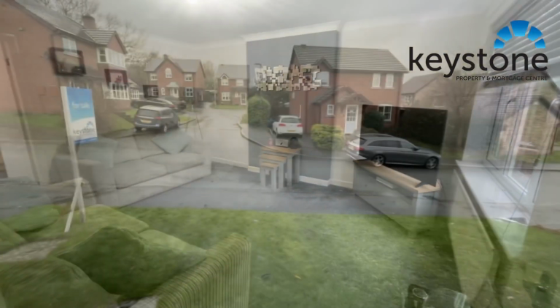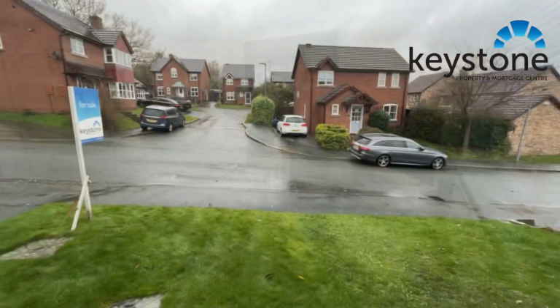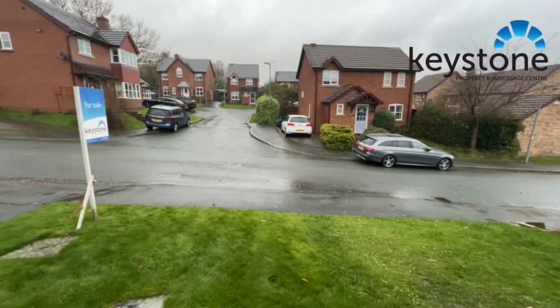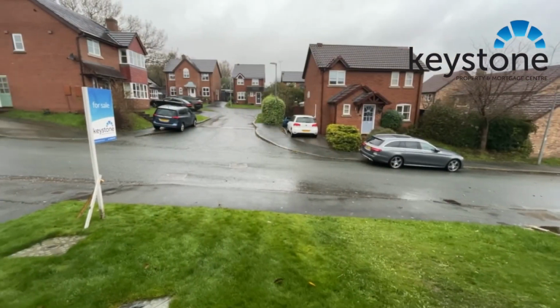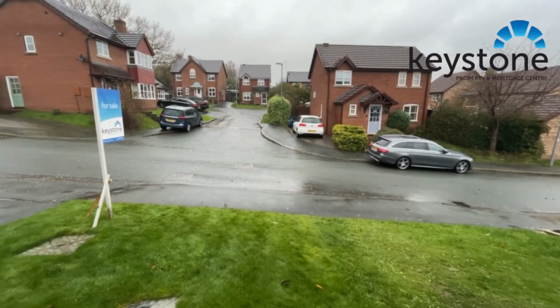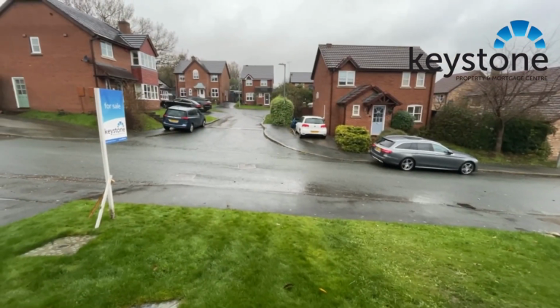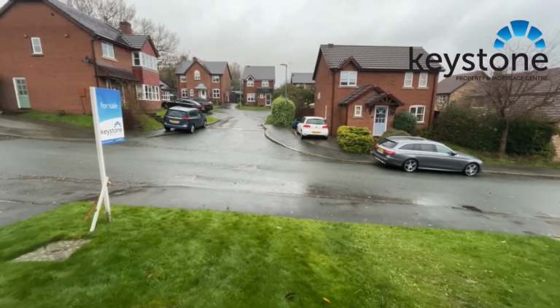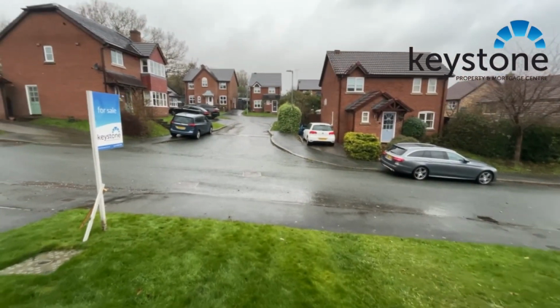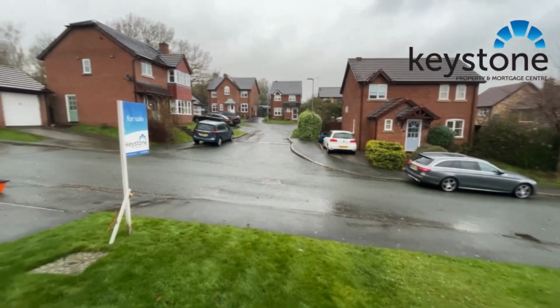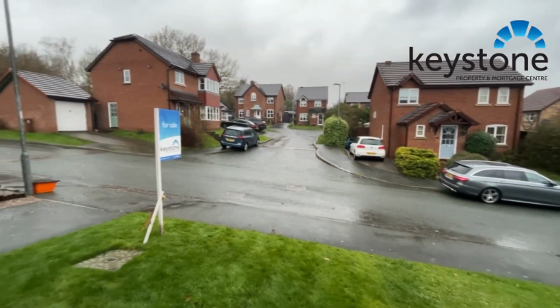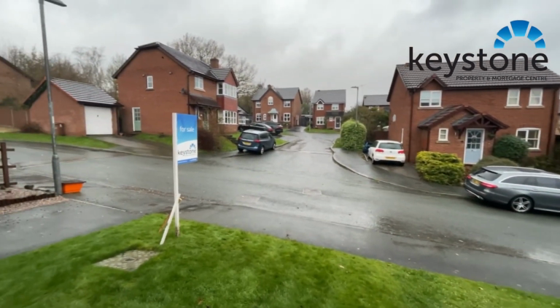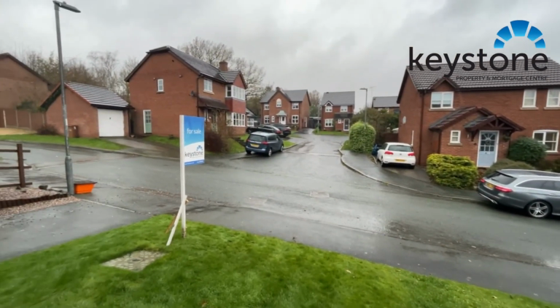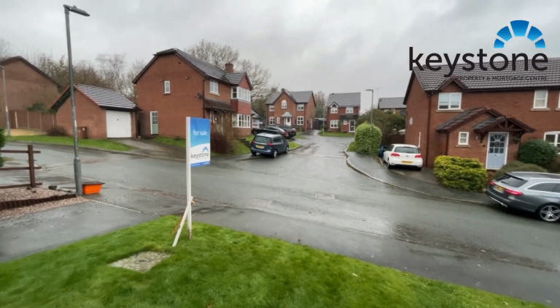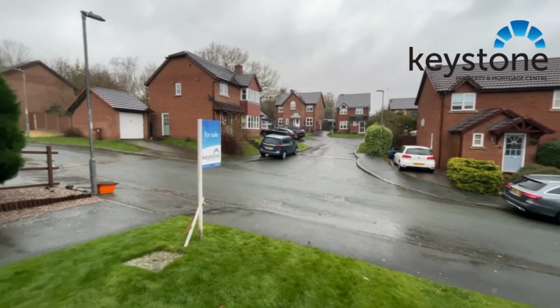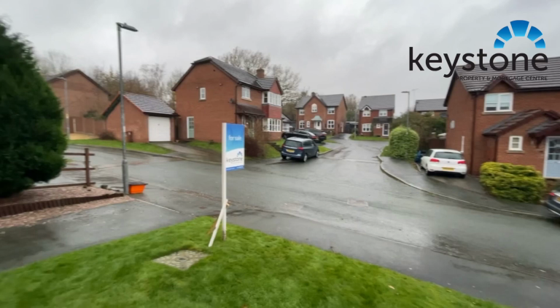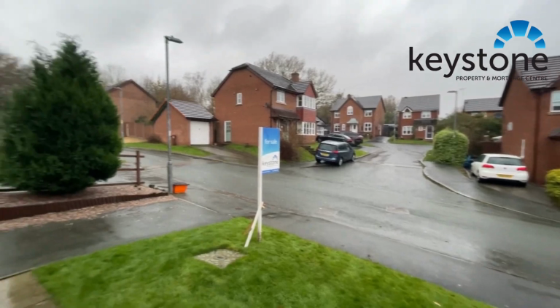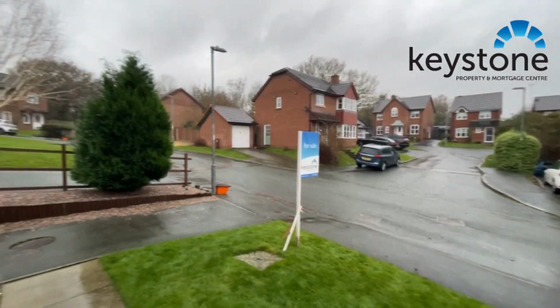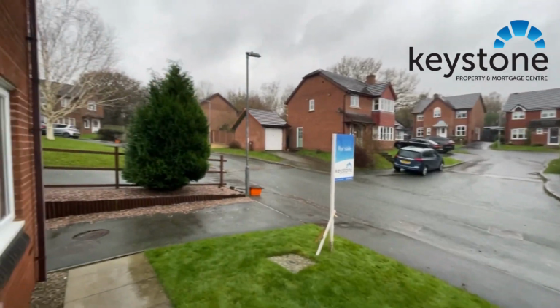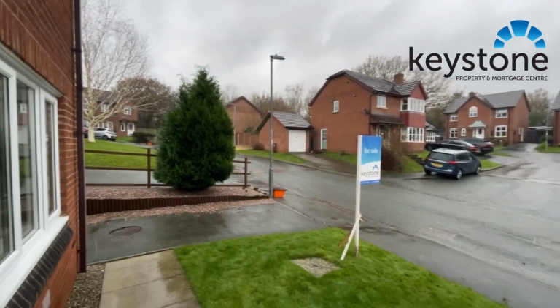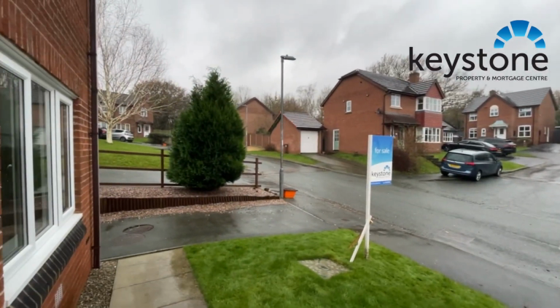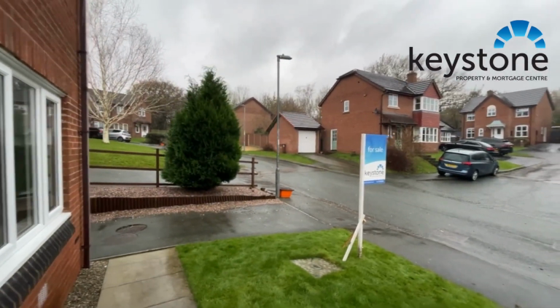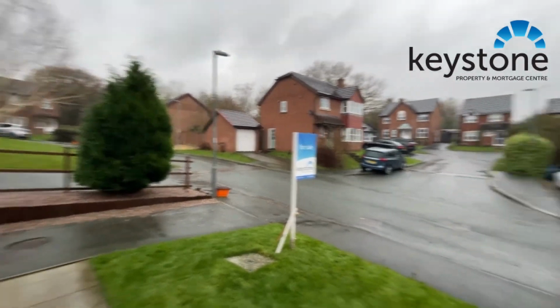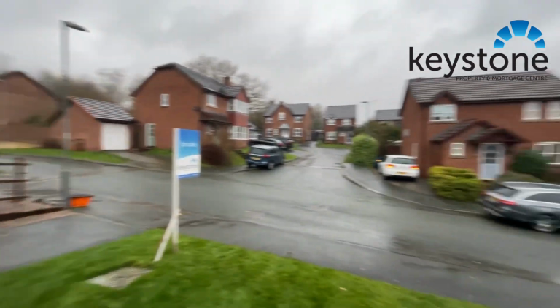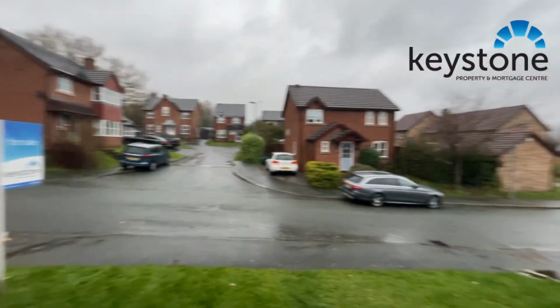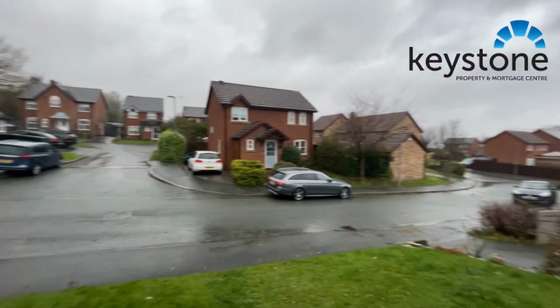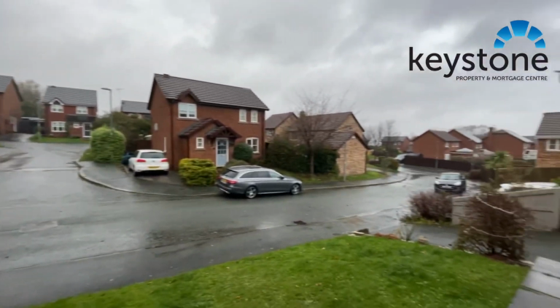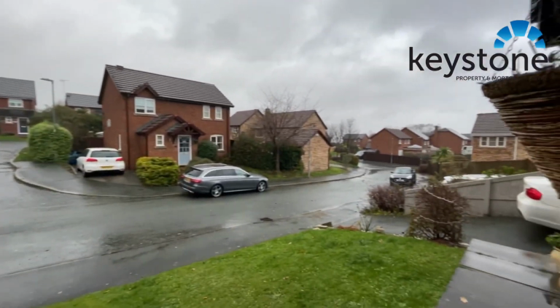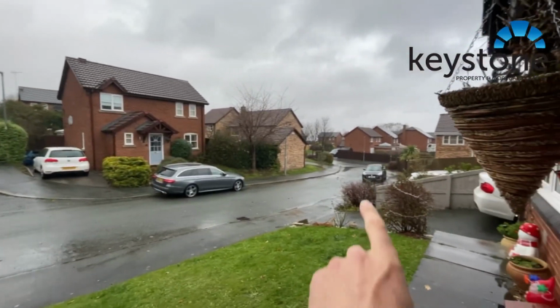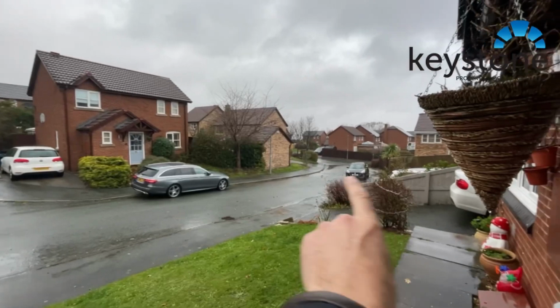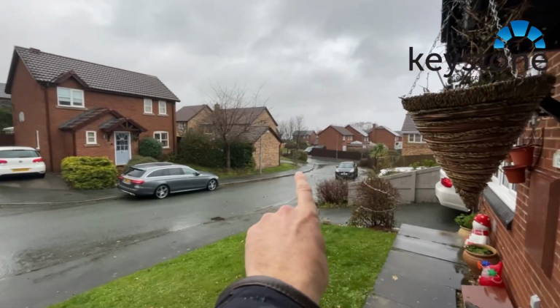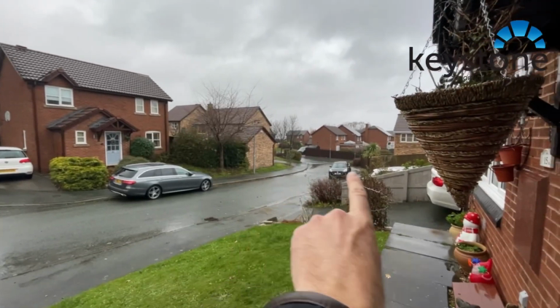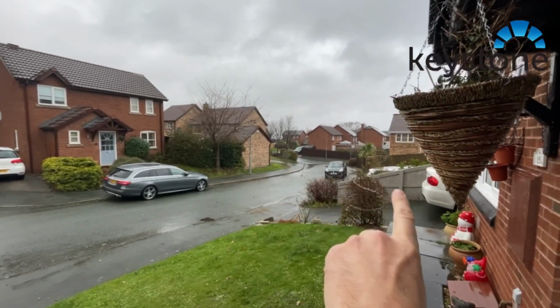This is the view from the front door. Kestrel Close is a little cul-de-sac just off Hills Down Drive, which is that road just there.